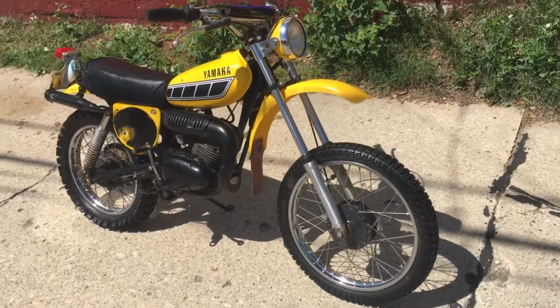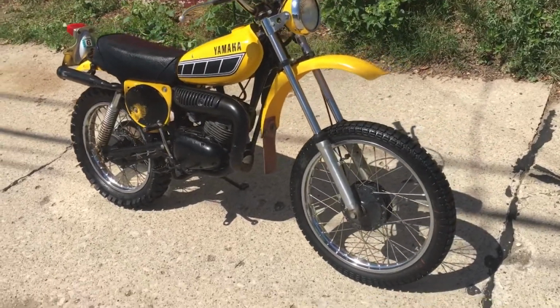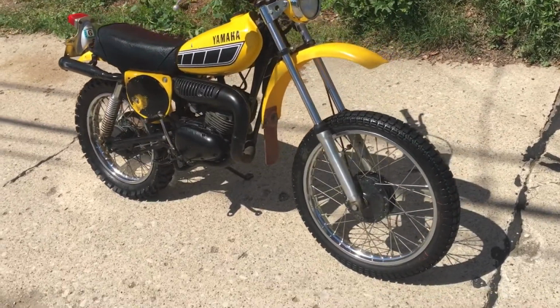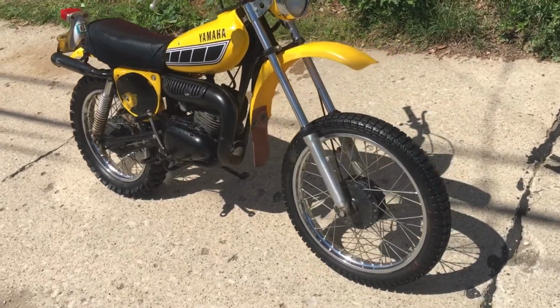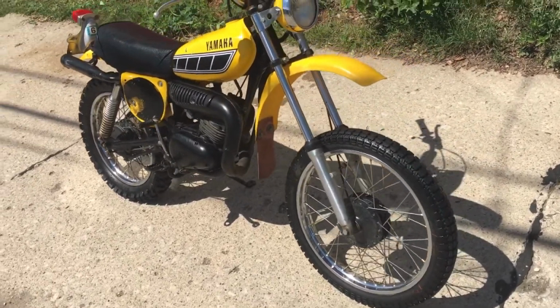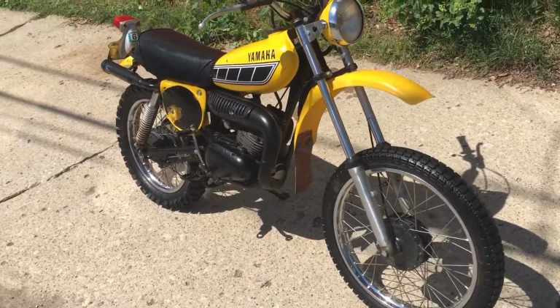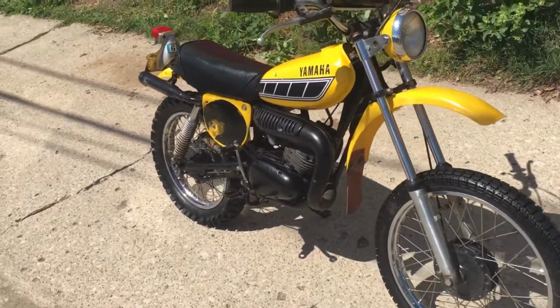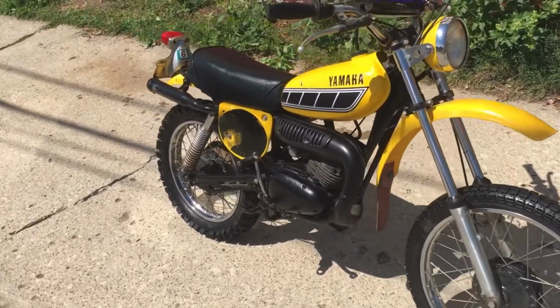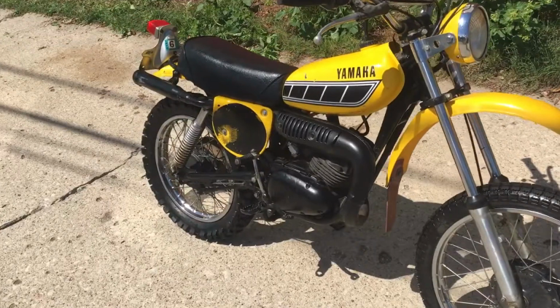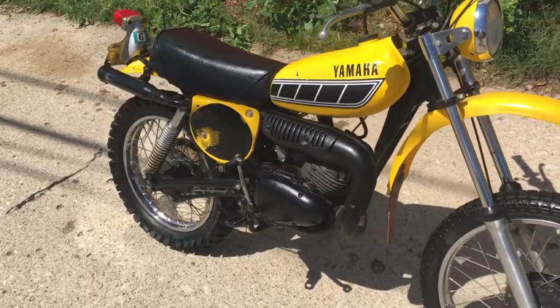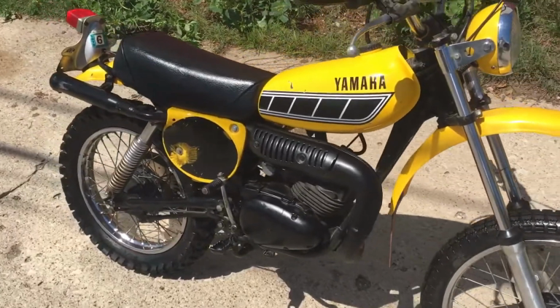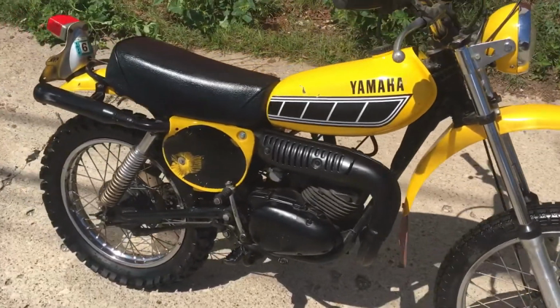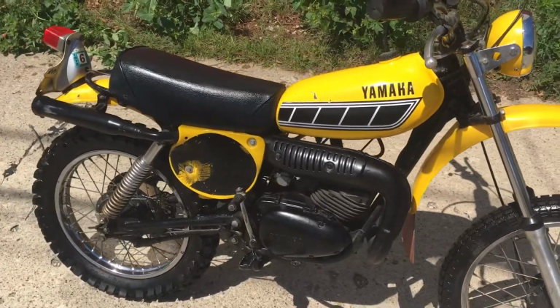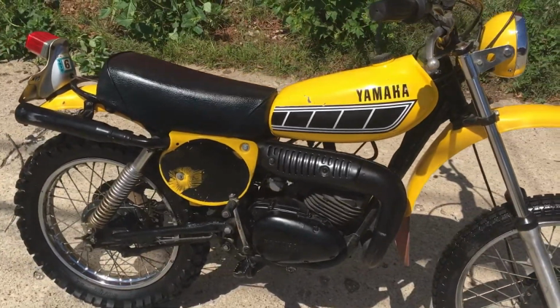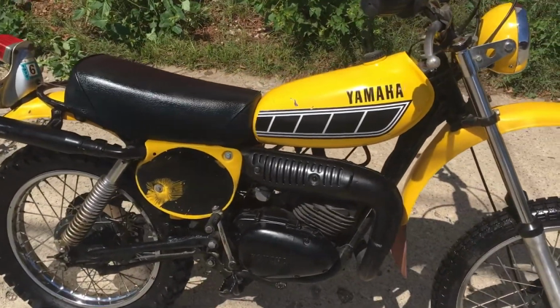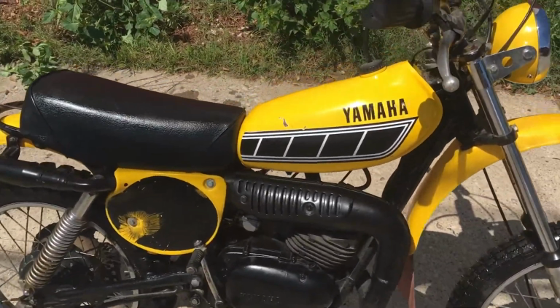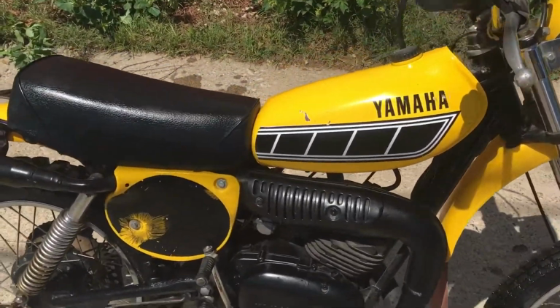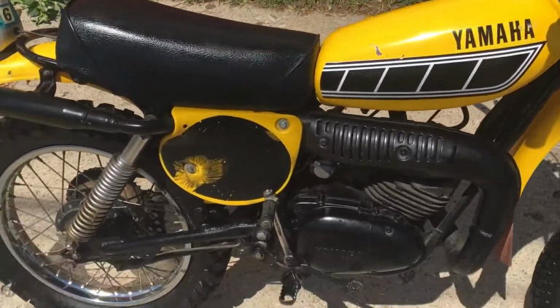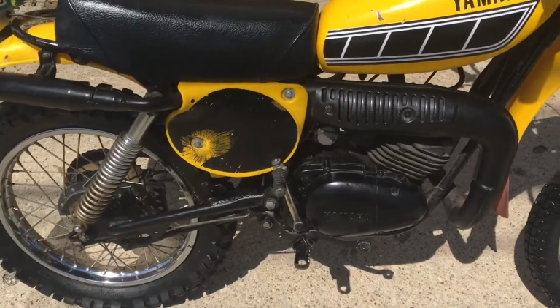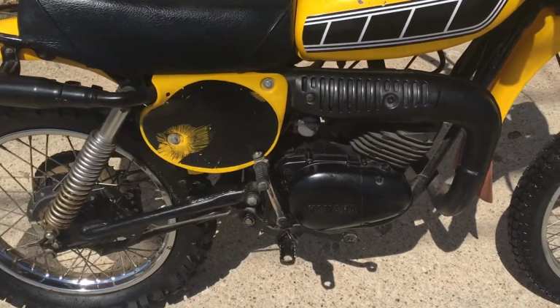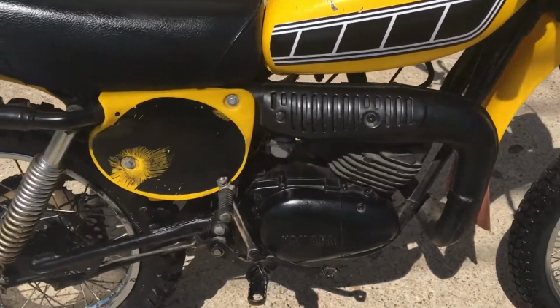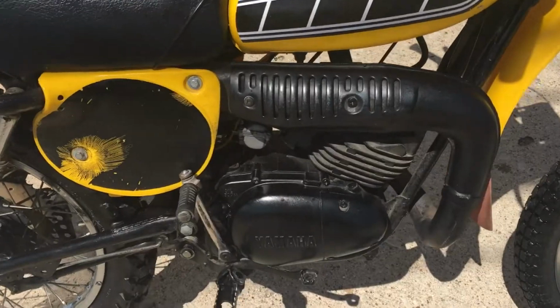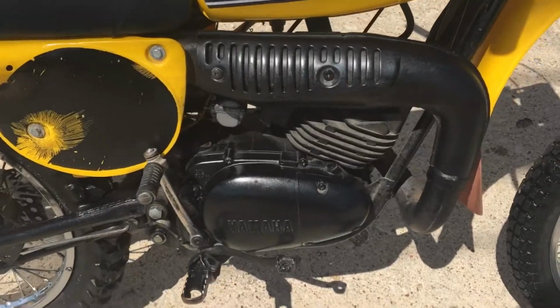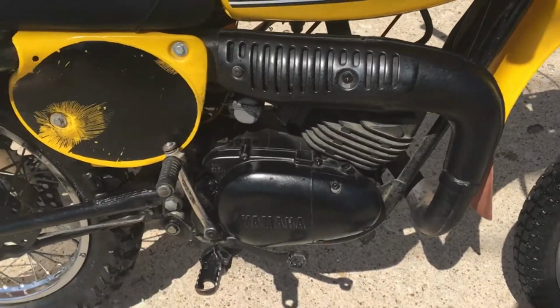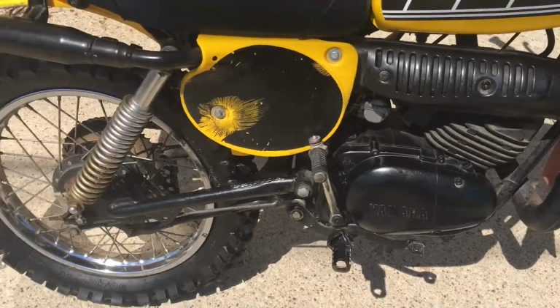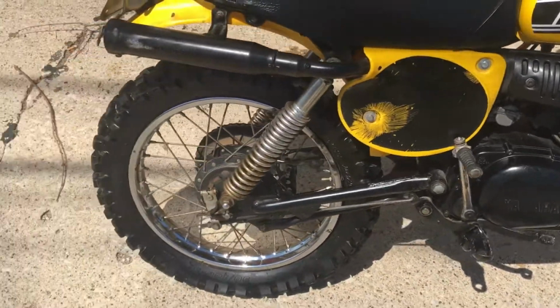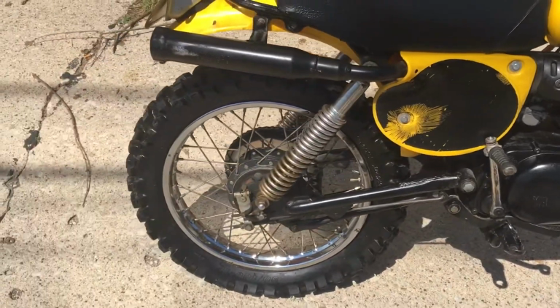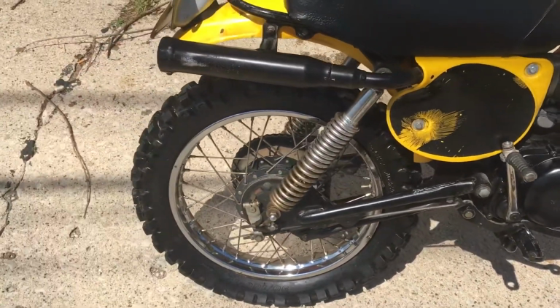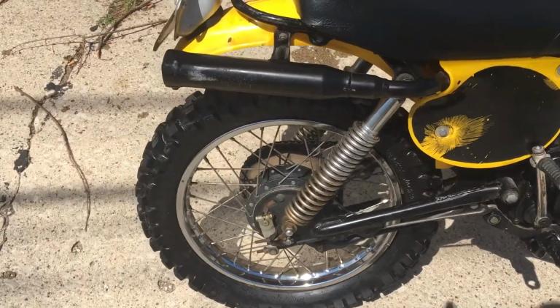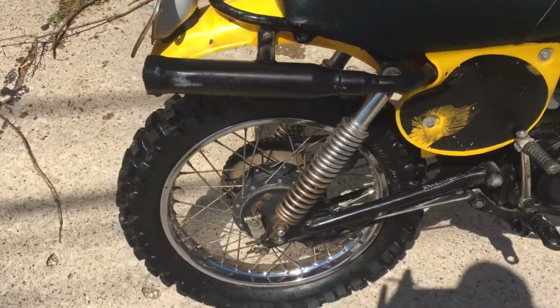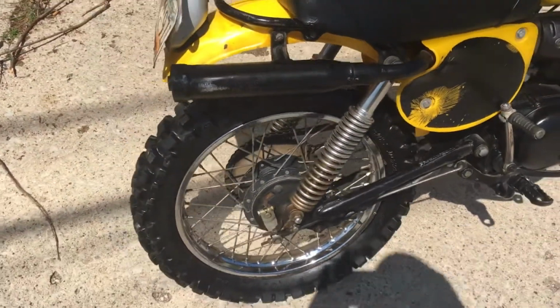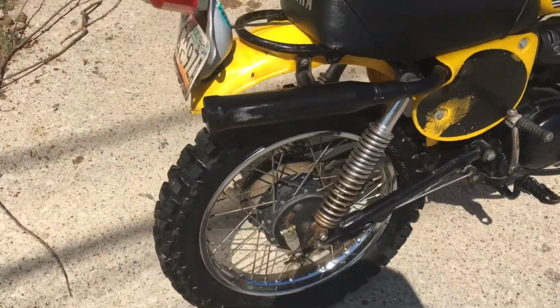The tires are brand new. The seat looks like it's brand new. The tank's in pretty good shape — it does have a scratch on it. The motor looks like it's in excellent condition. There's absolutely no rust on the bike whatsoever.